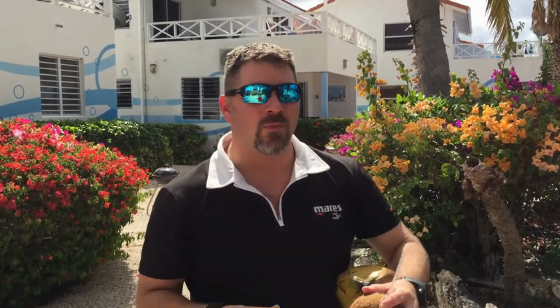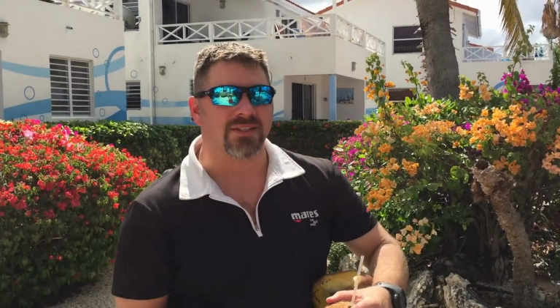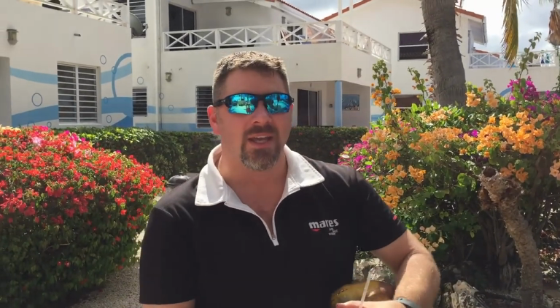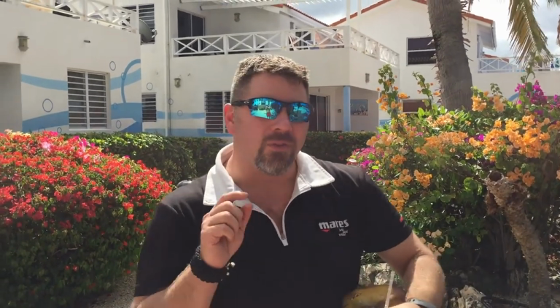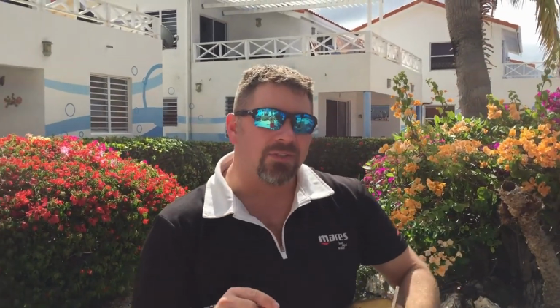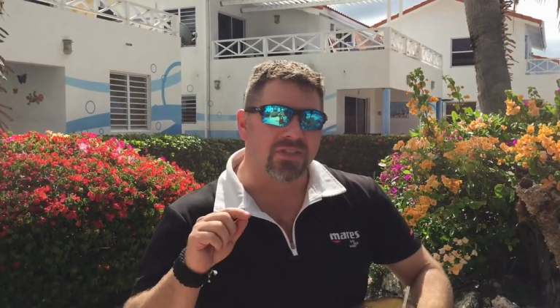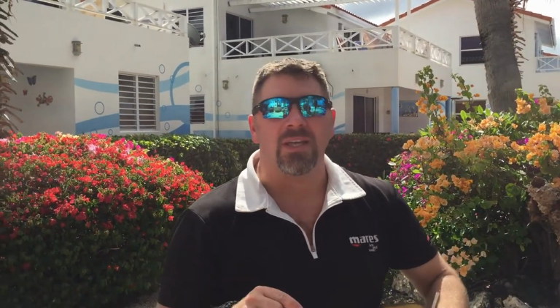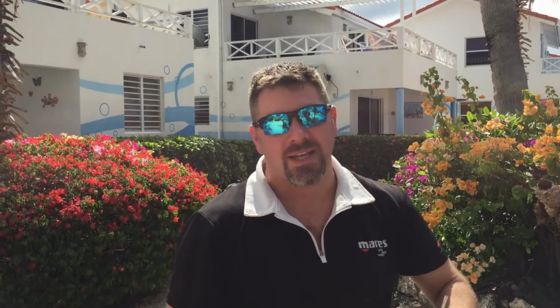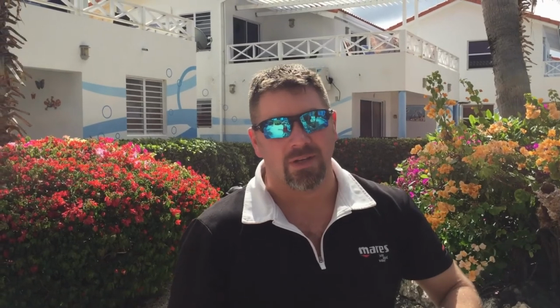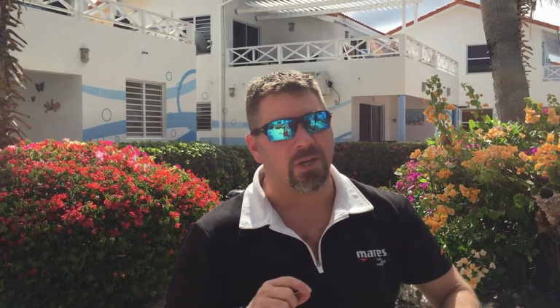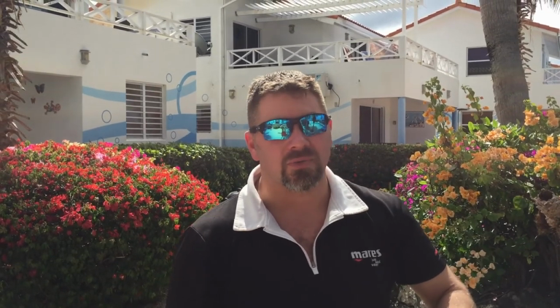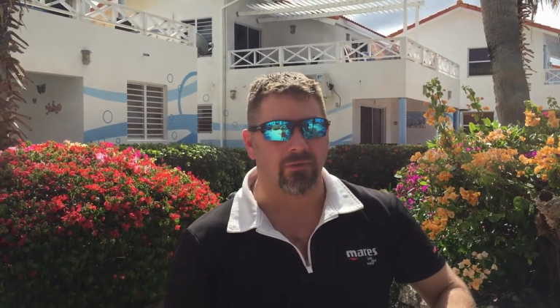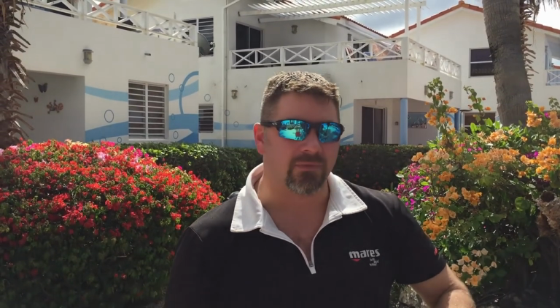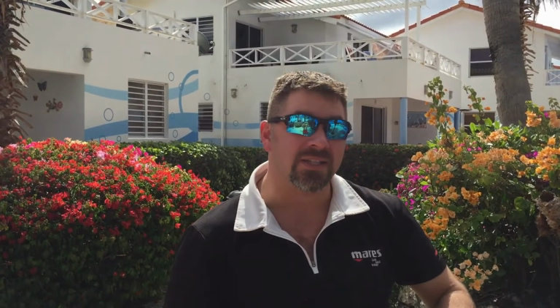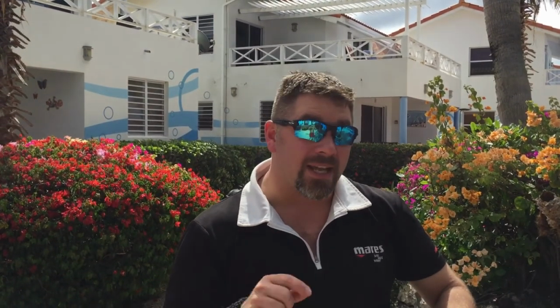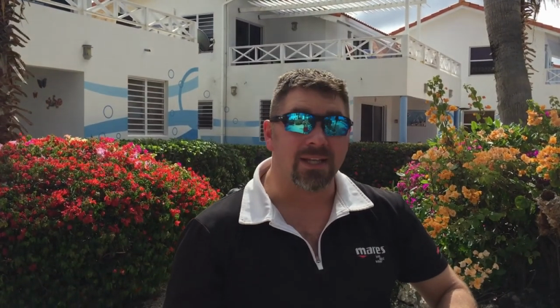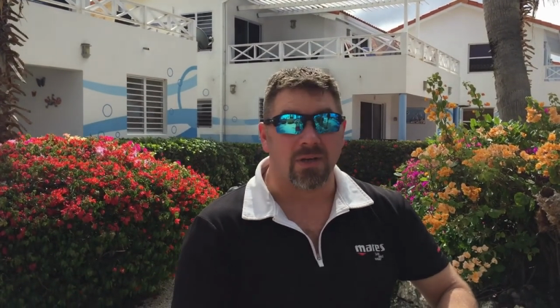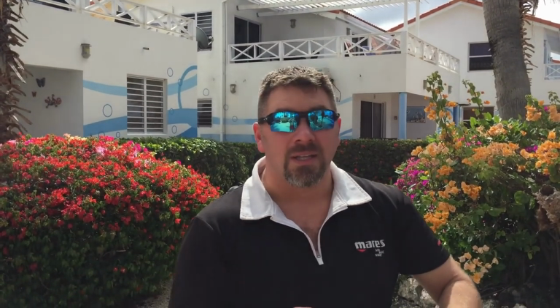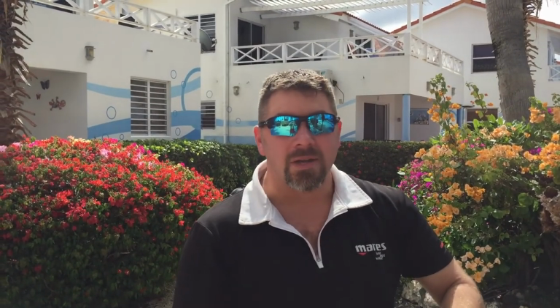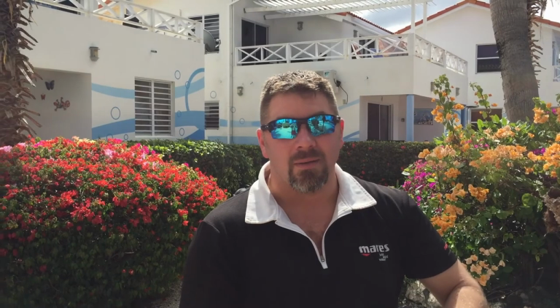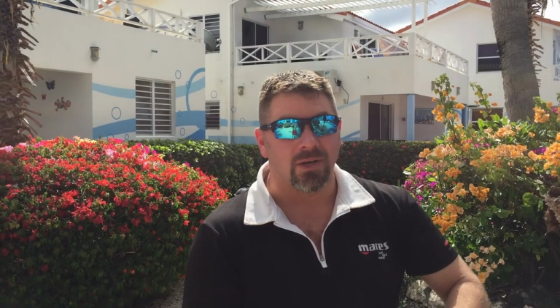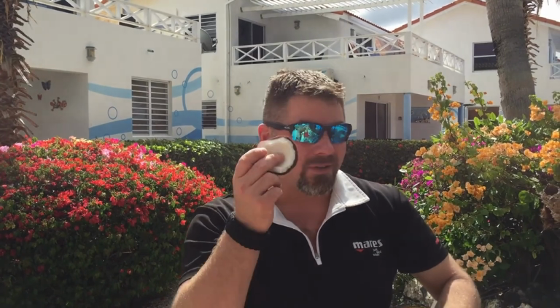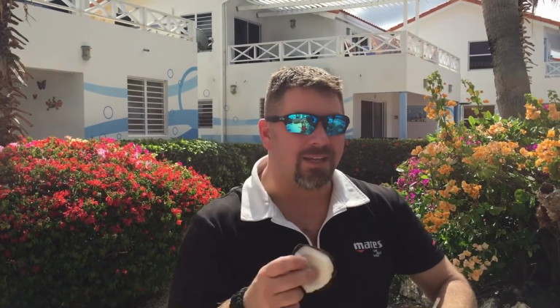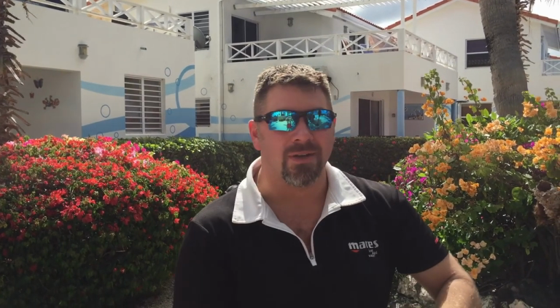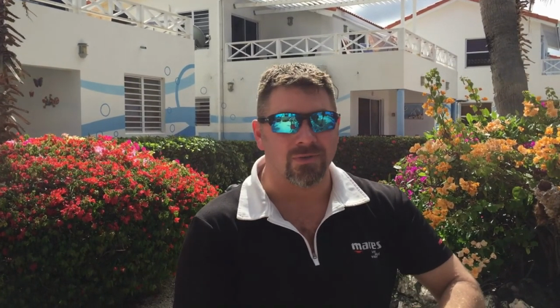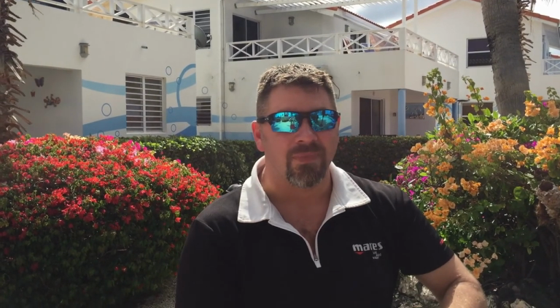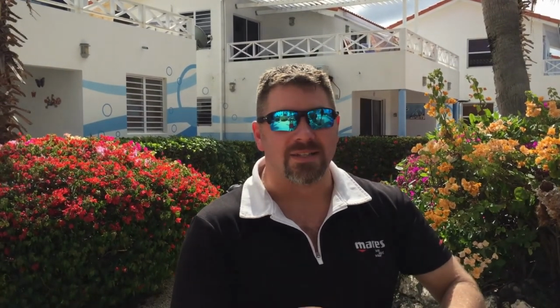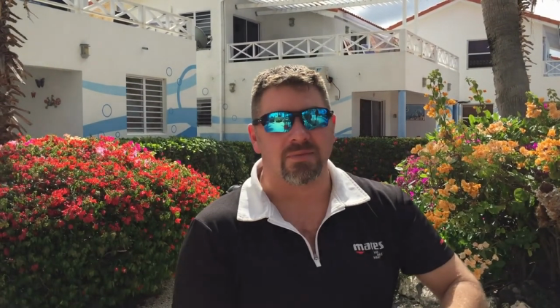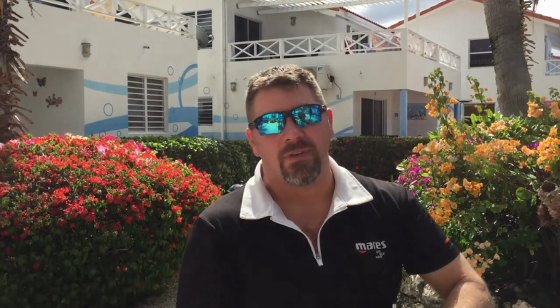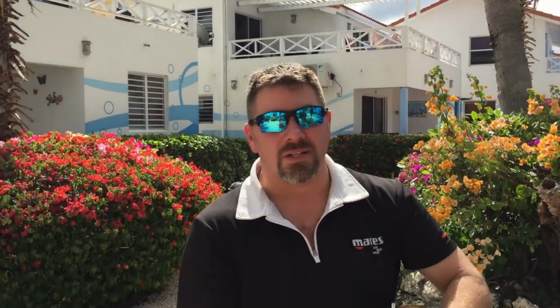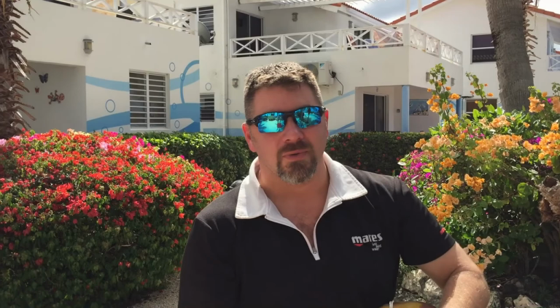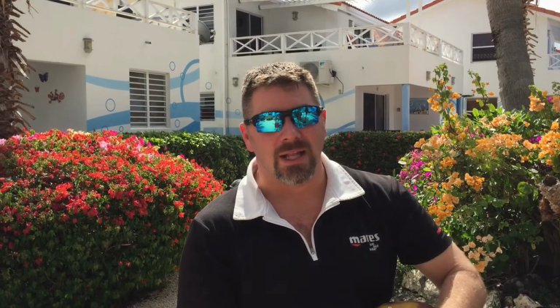Guys, I hope you like this video. We're still down here in Curaçao and we've got several more days left. If you liked this video, simply hit that share button and share it with all your family and friends. Definitely hit that like button and let me know down in the comments — do you like eating coconut when you're on a trip?